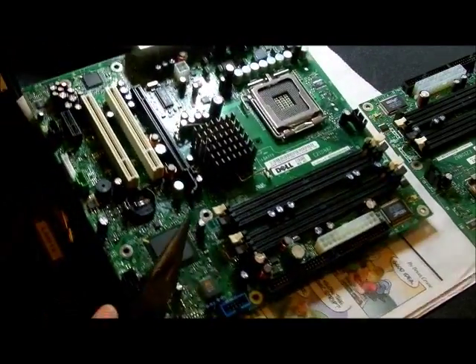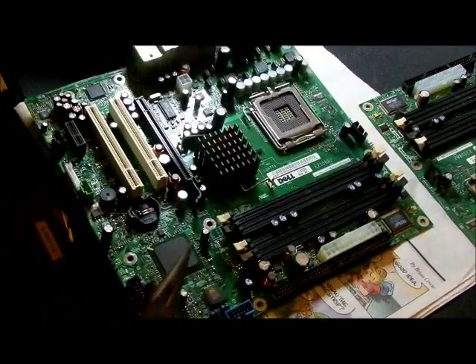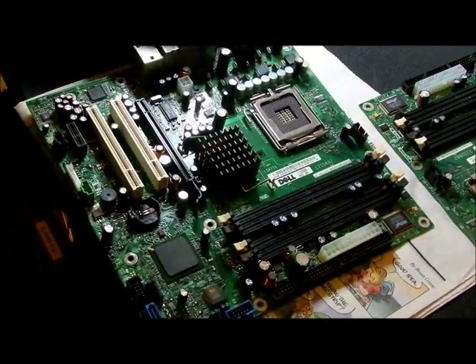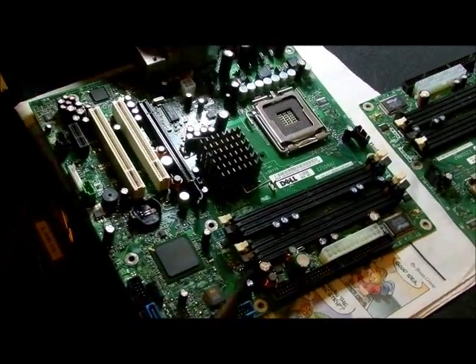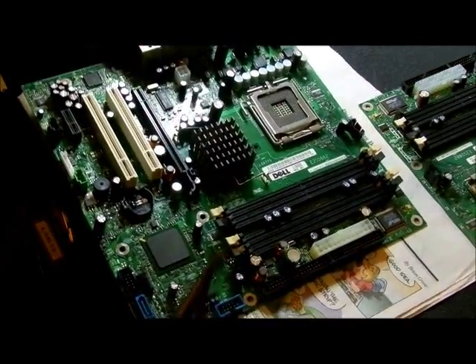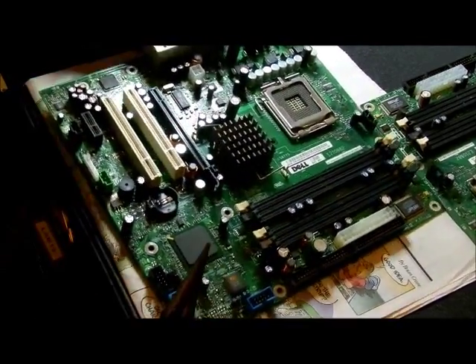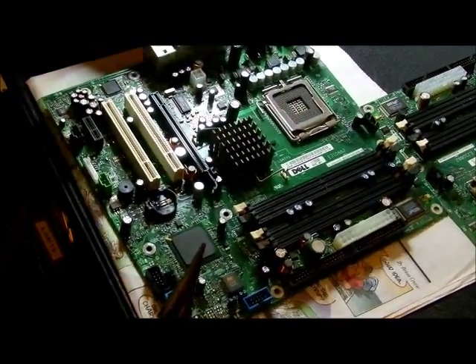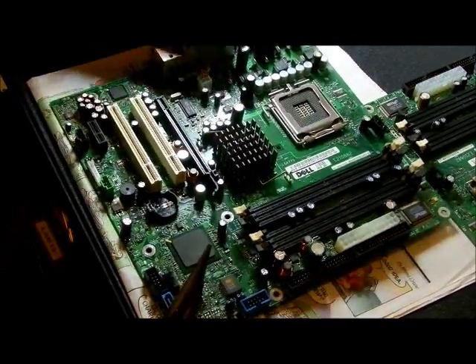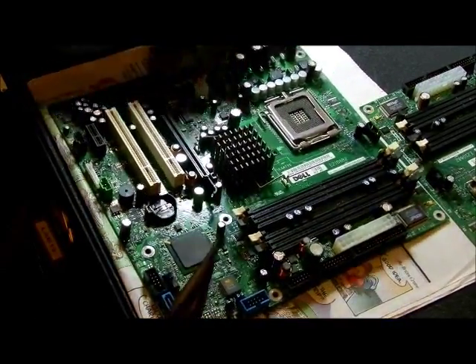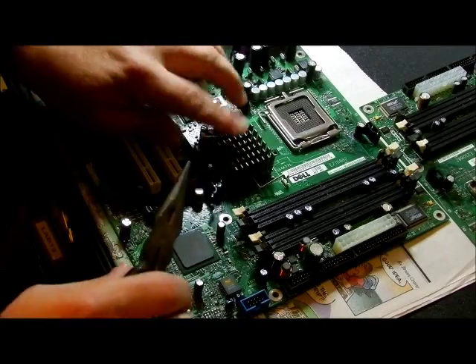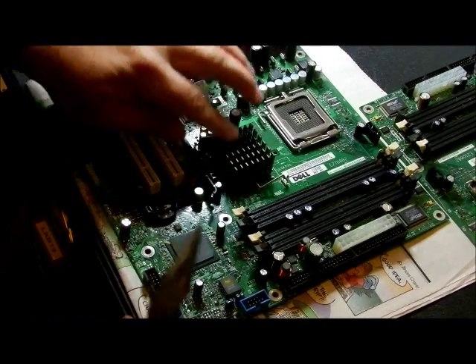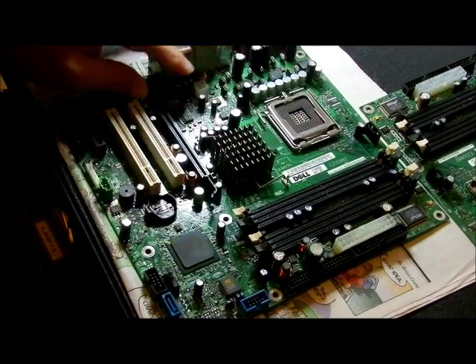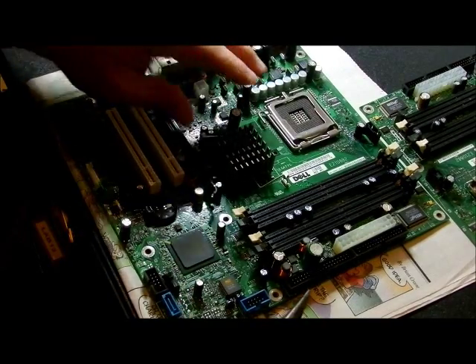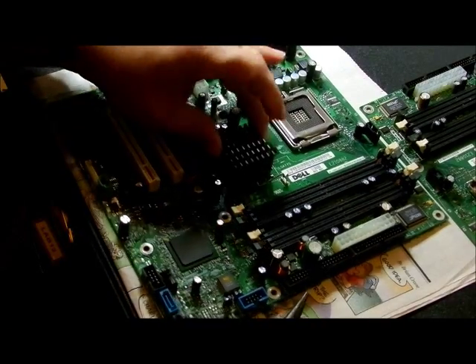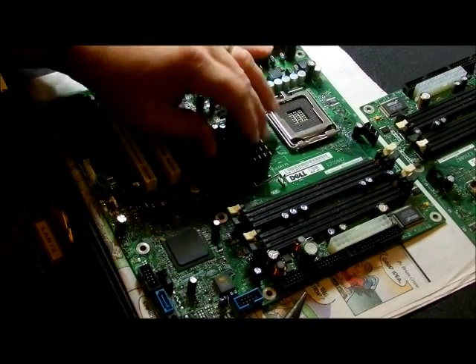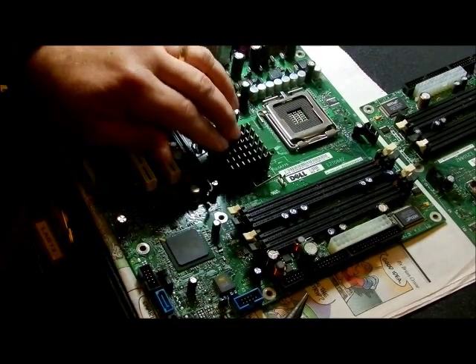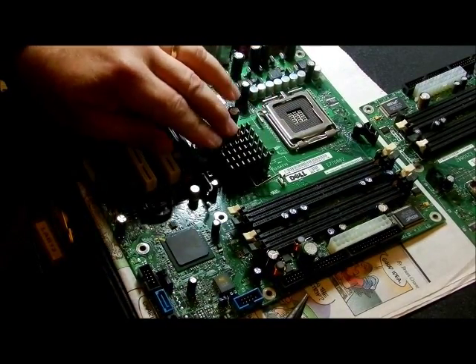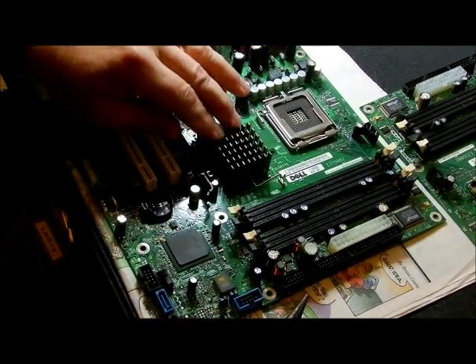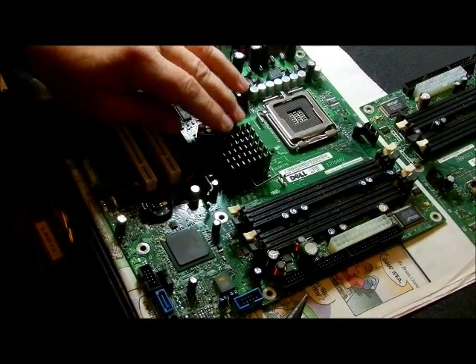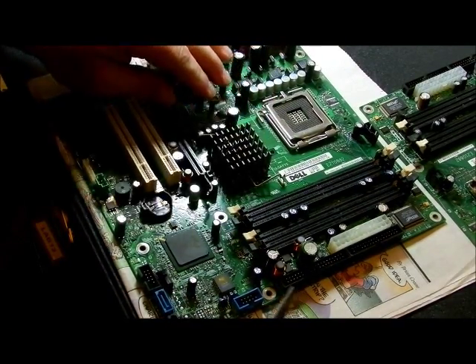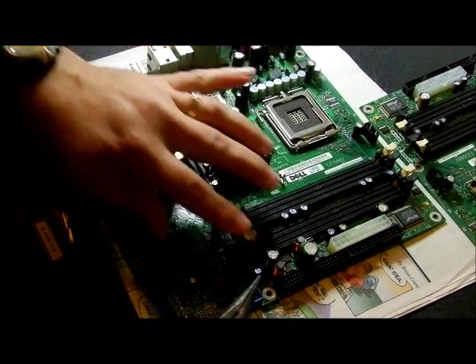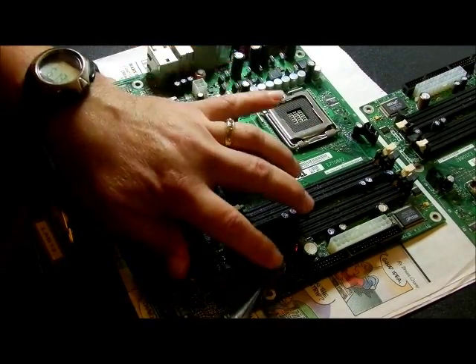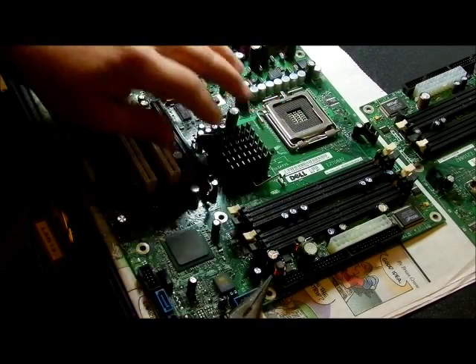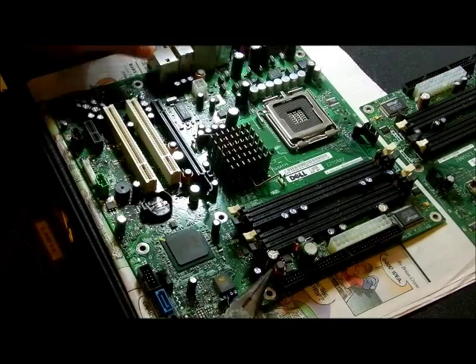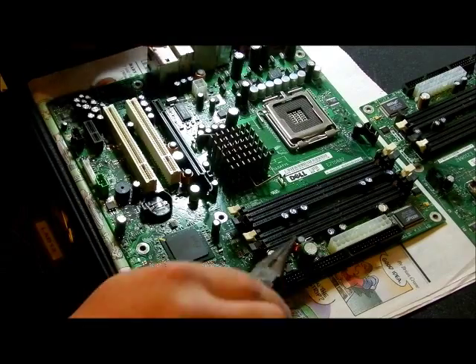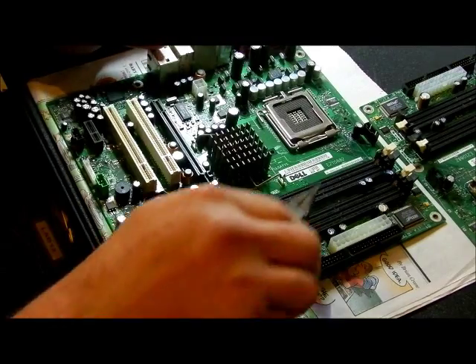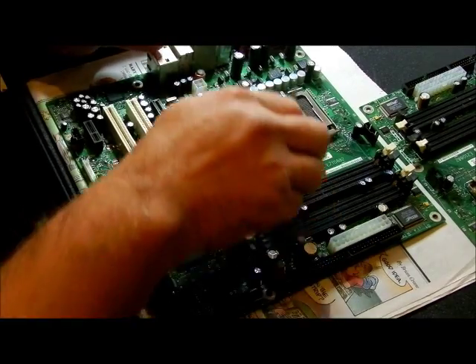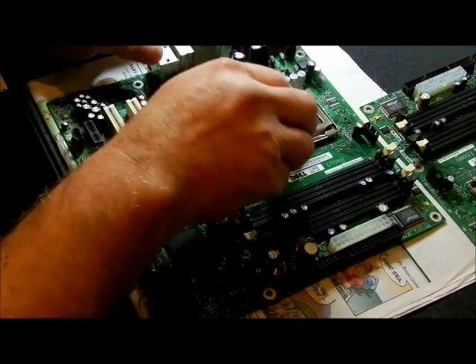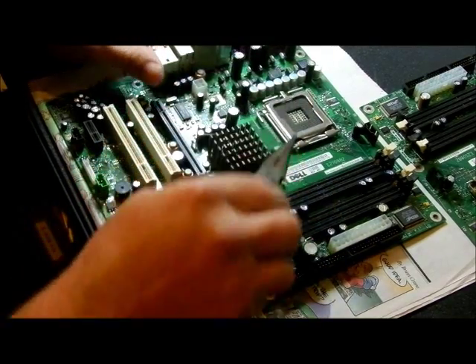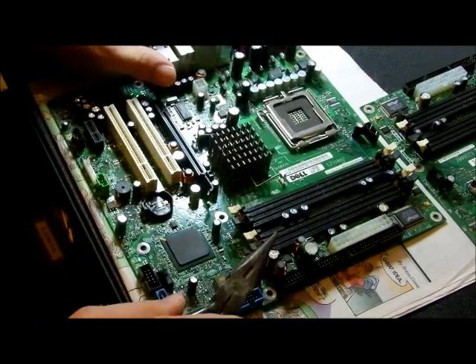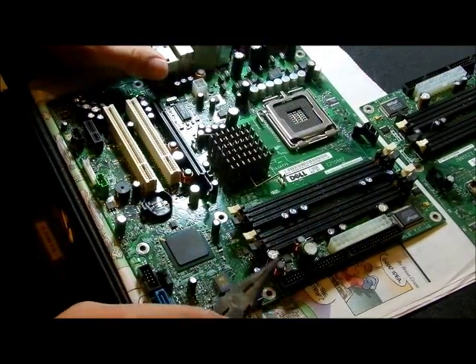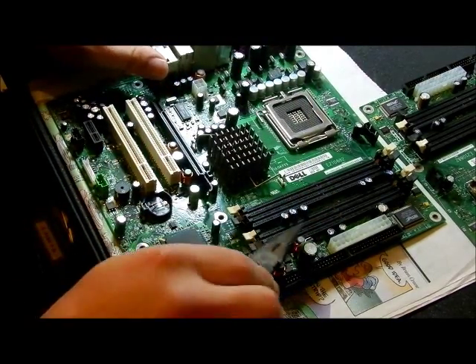We're going to strip some parts off of this. So this guy is a tin — it's a heat sink. These are copper coils that are all over the place. There's one here,